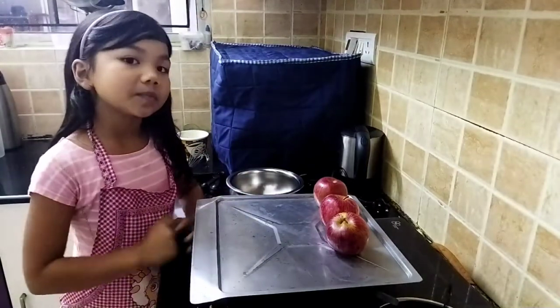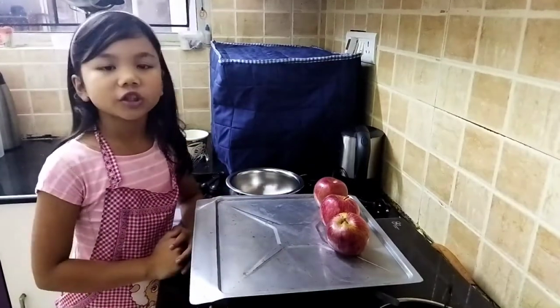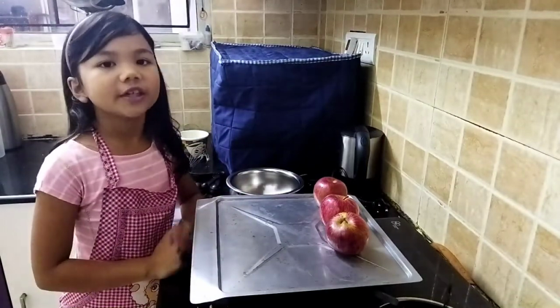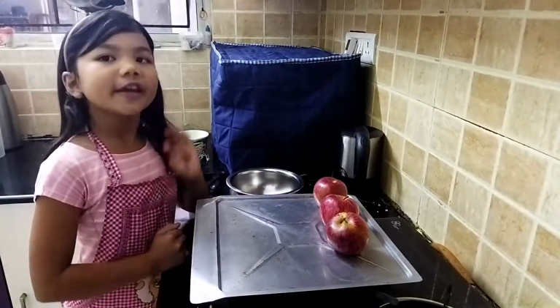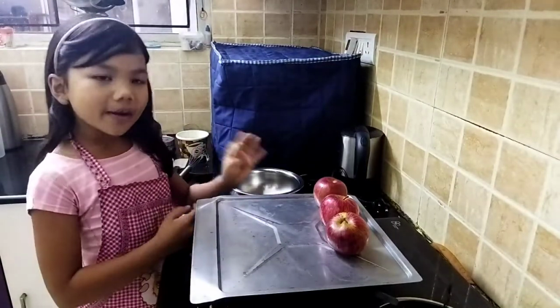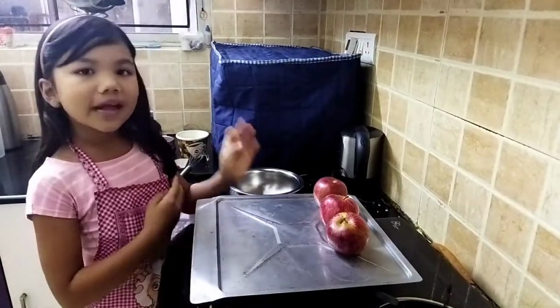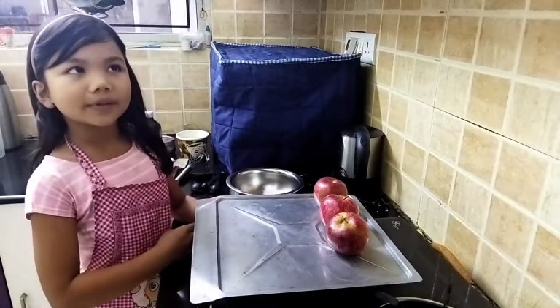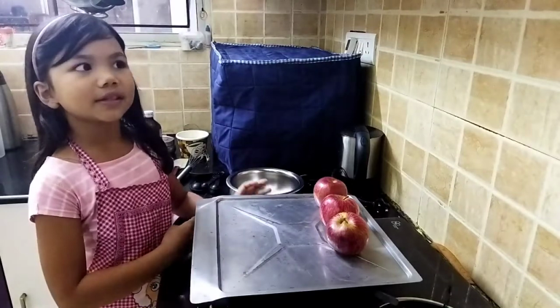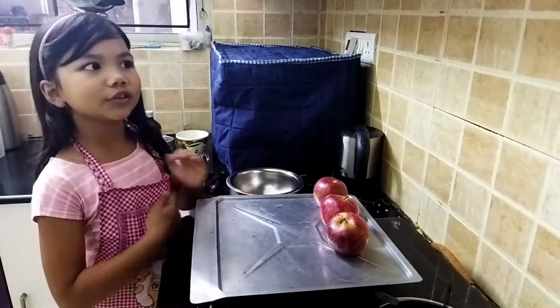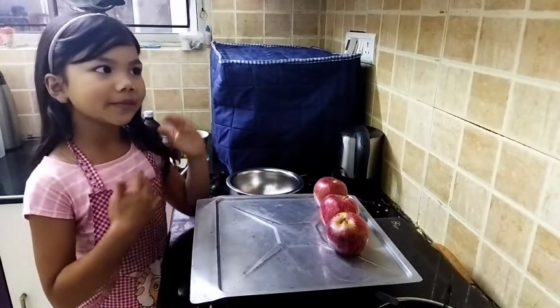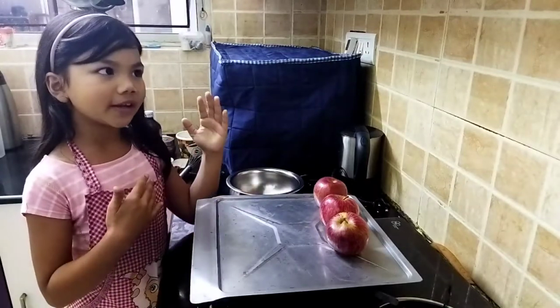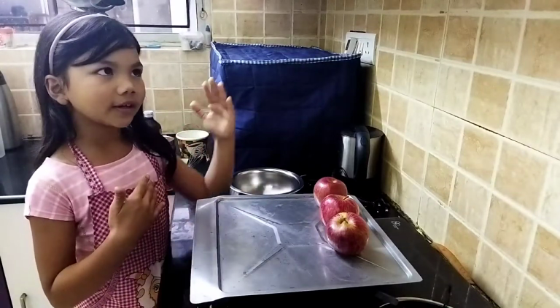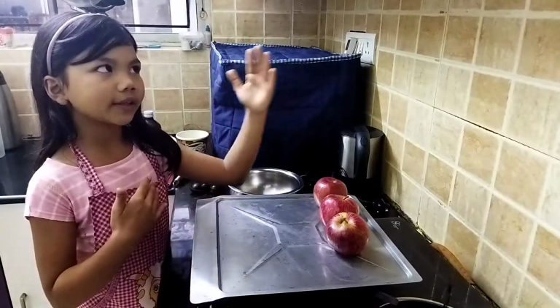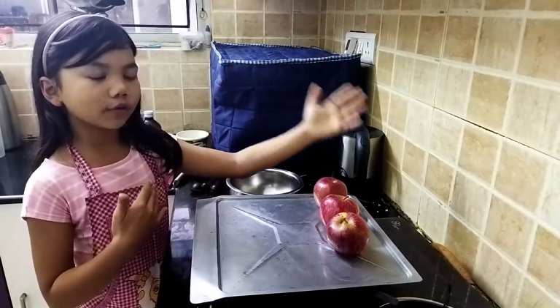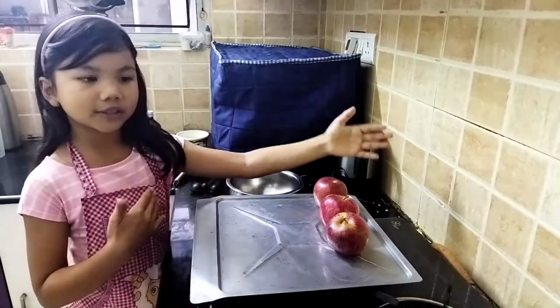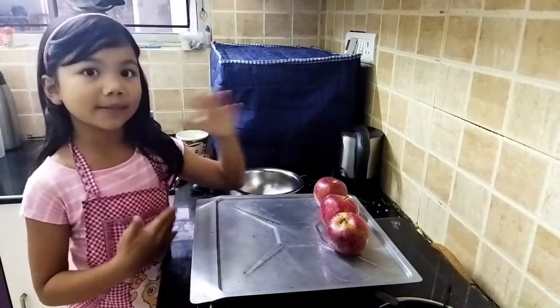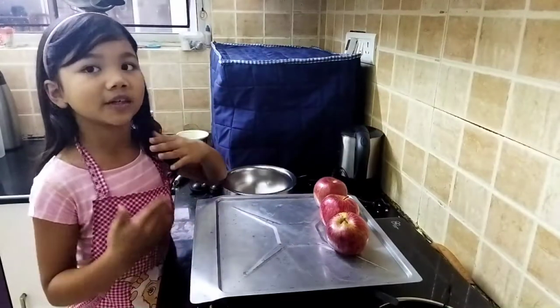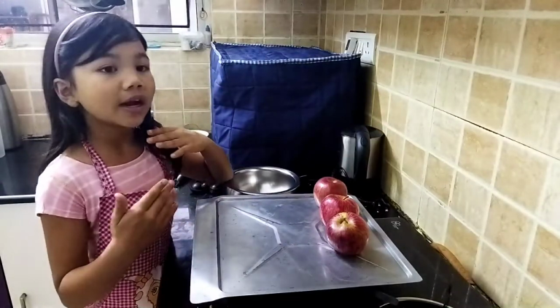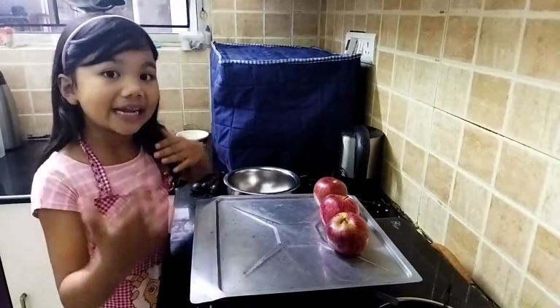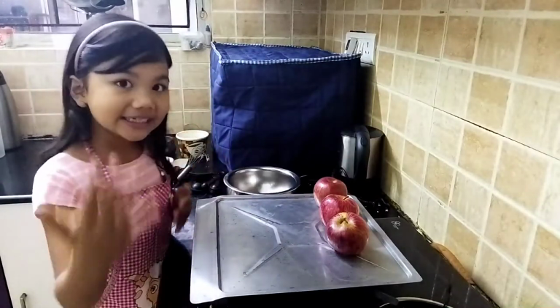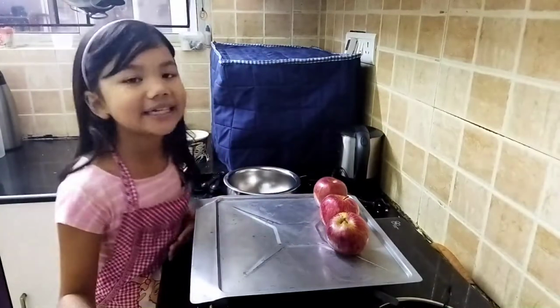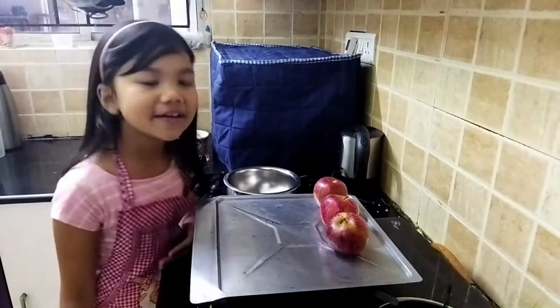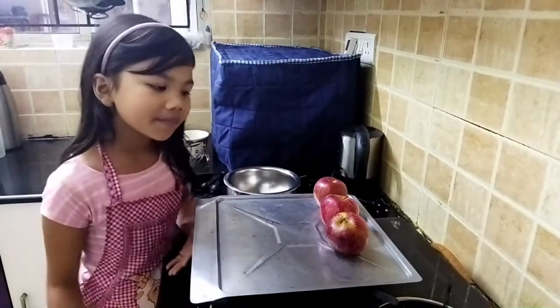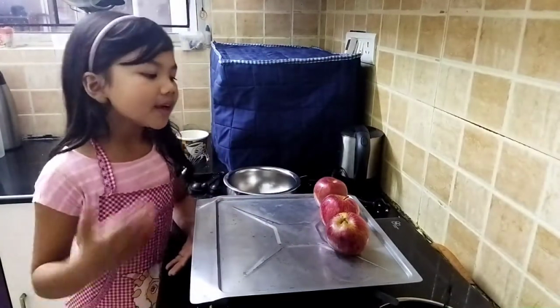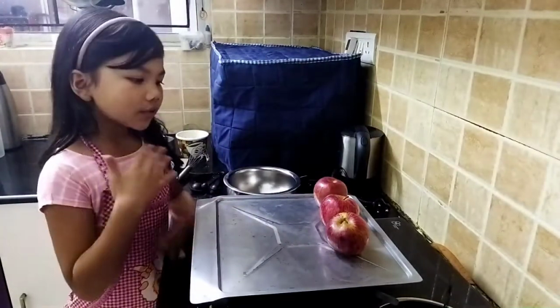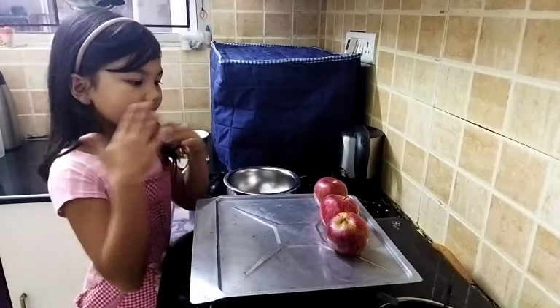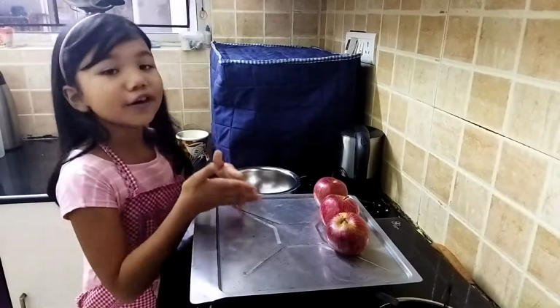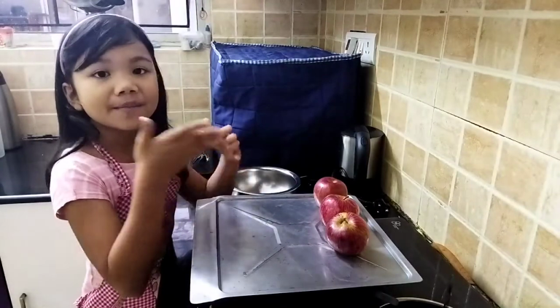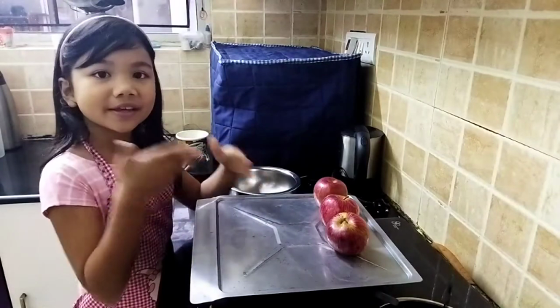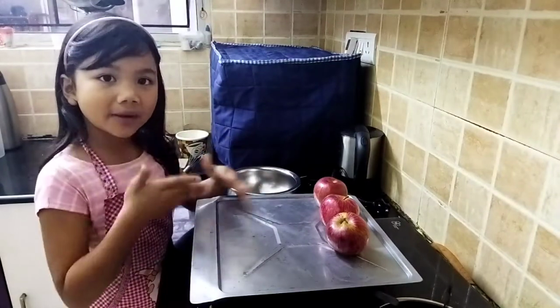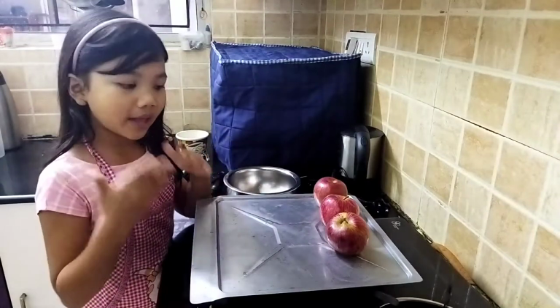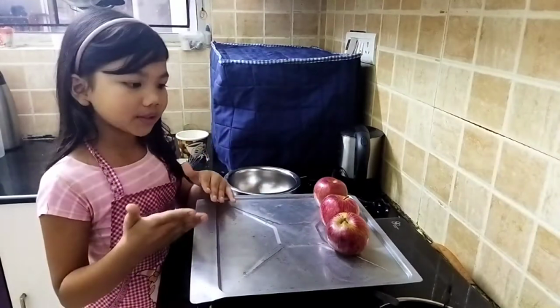Especially, caramel apples are usually made in the olden times, or around 1997. So here I'm making caramel apples.